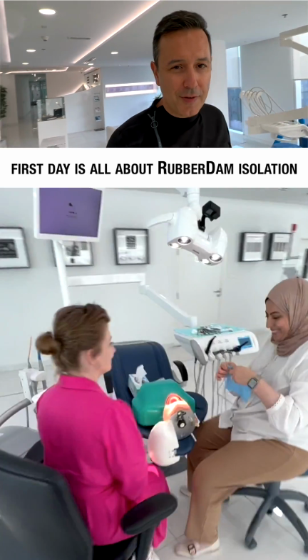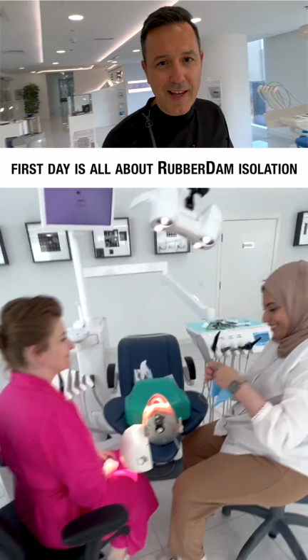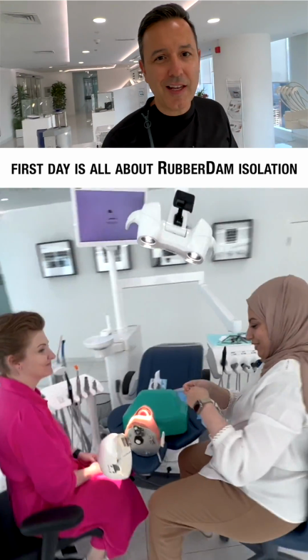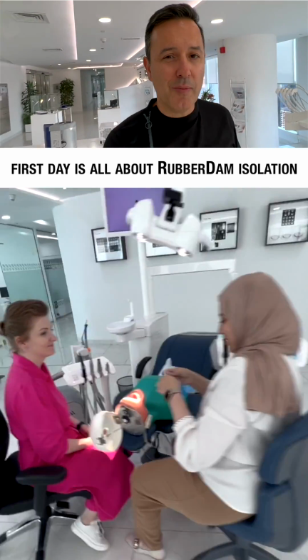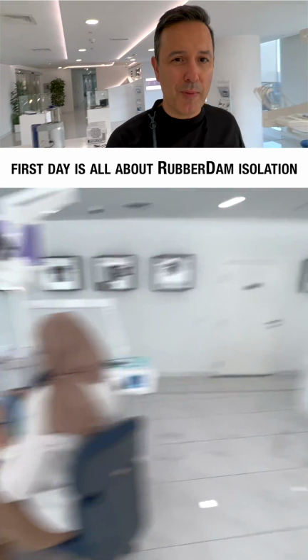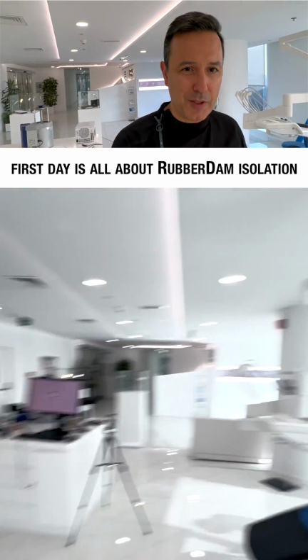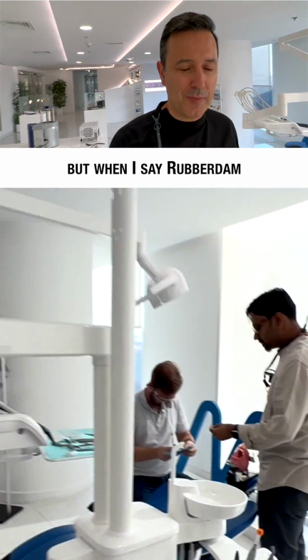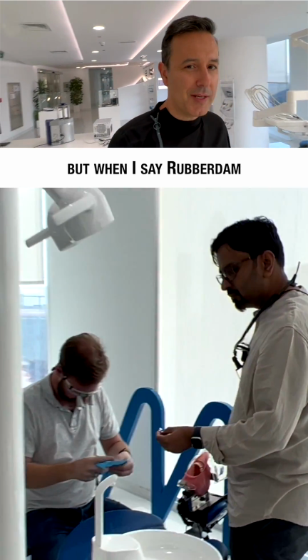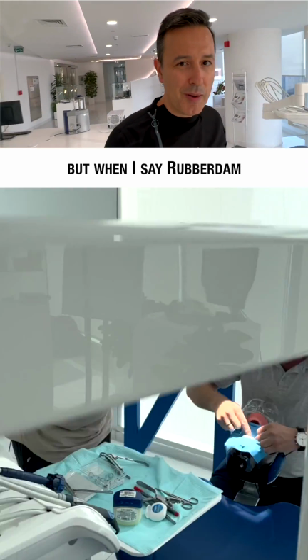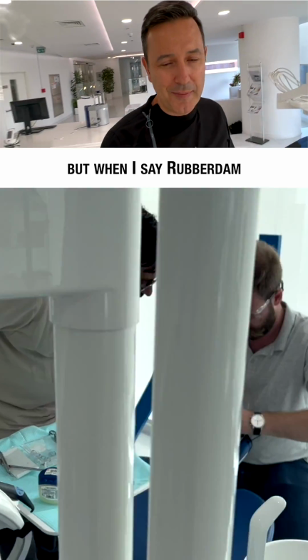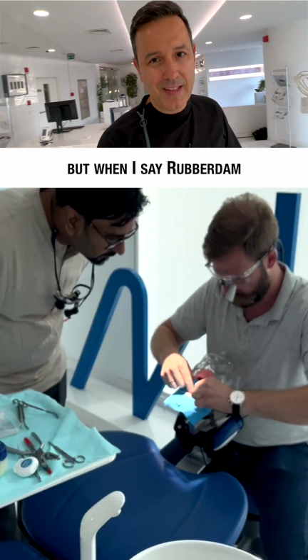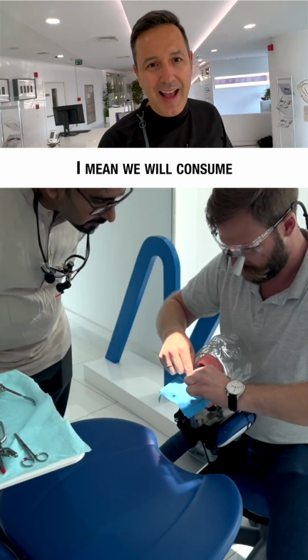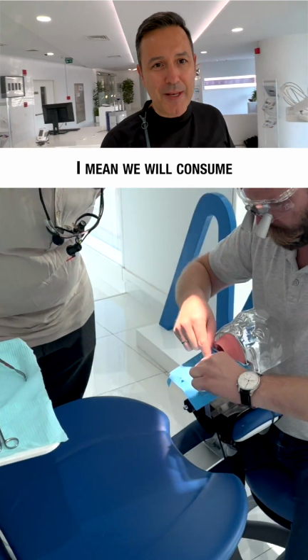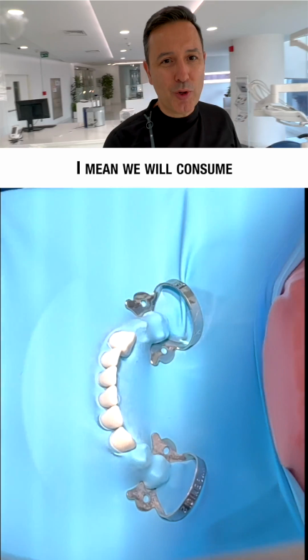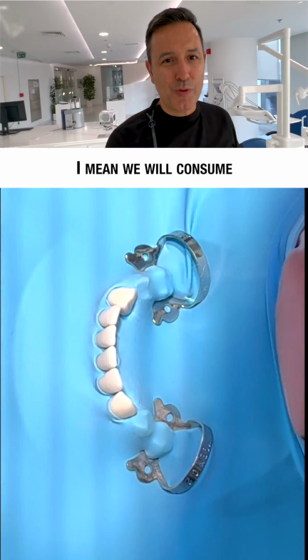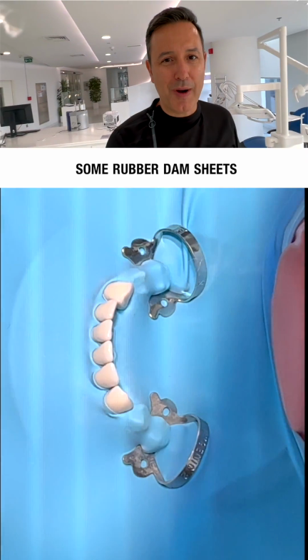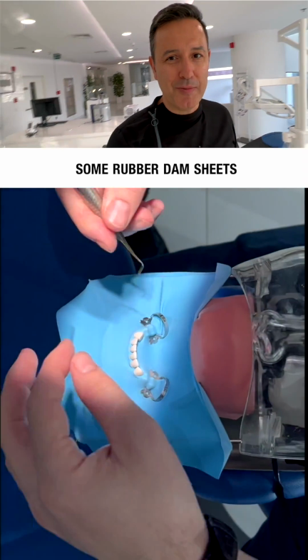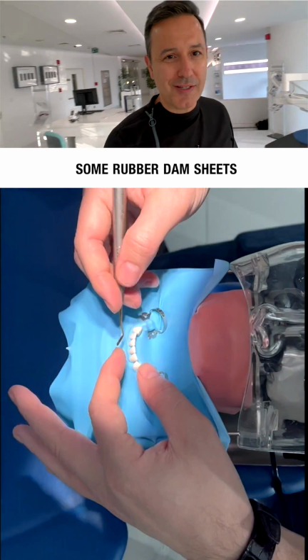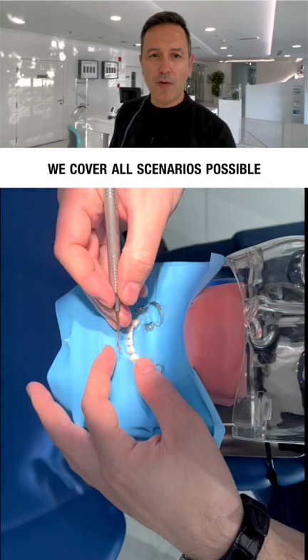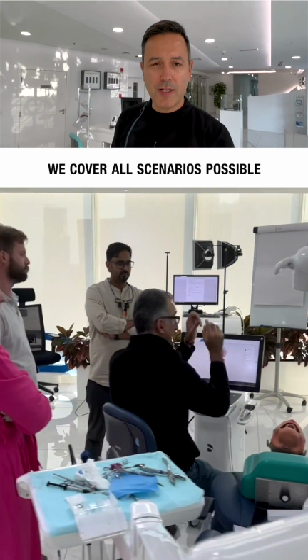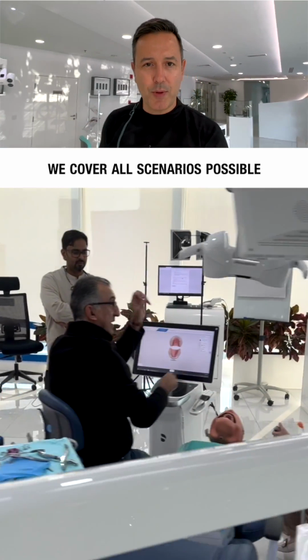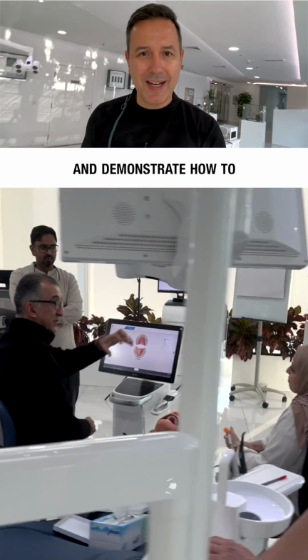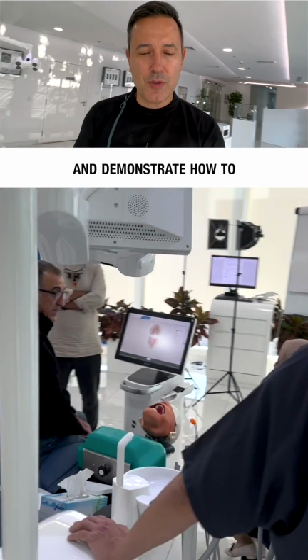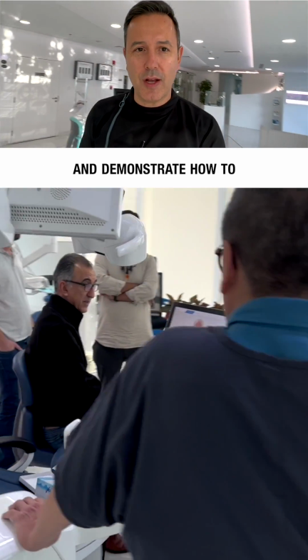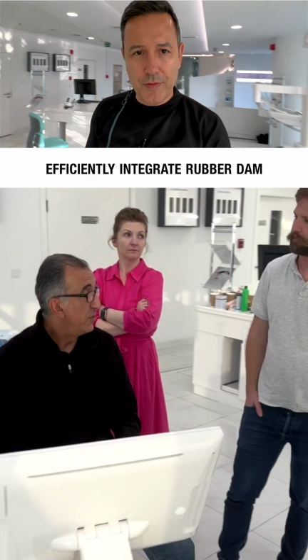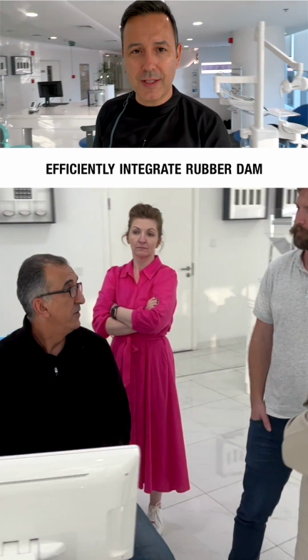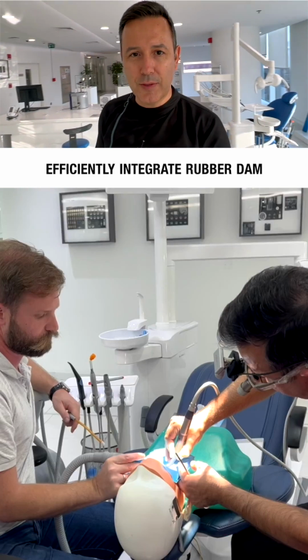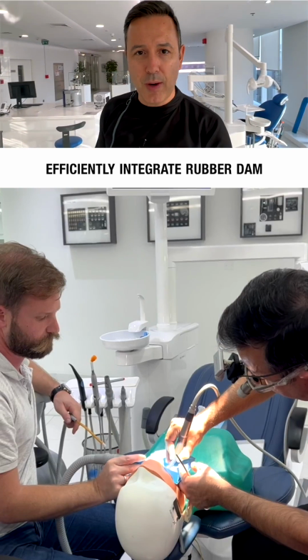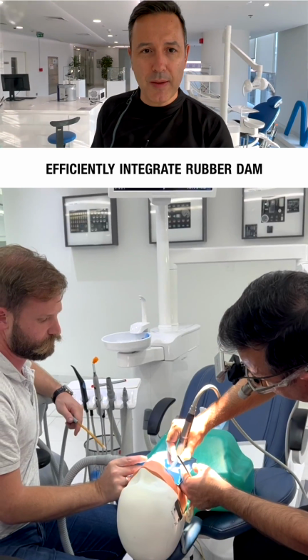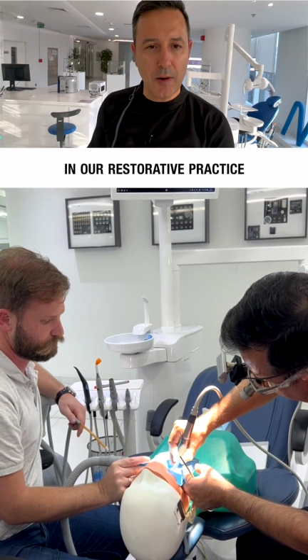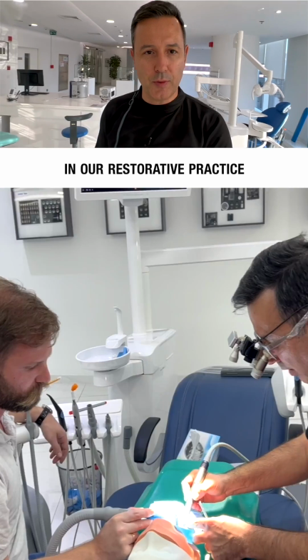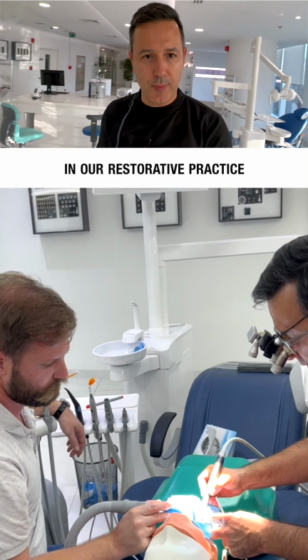First day is all about rubber dam isolation. When I say rubber dam, I mean we will consume some rubber dam sheets. We cover all scenarios possible and demonstrate how to efficiently integrate rubber dam in our restorative practice.